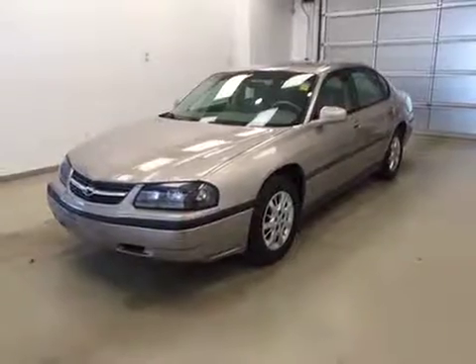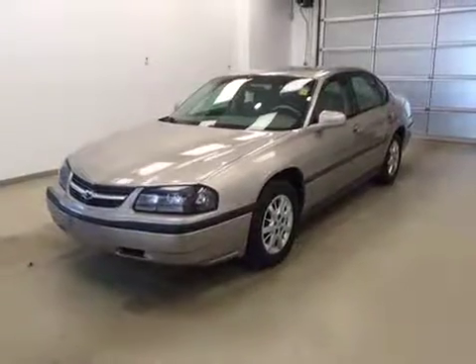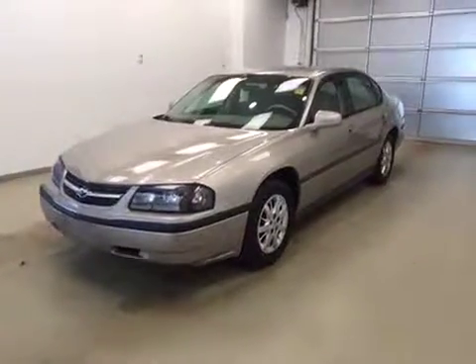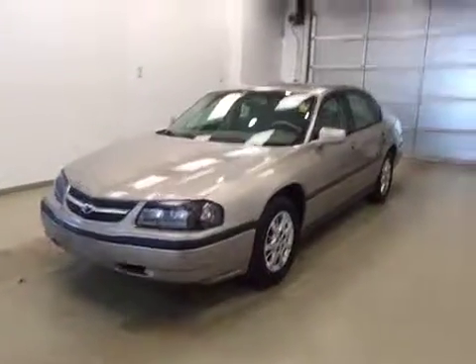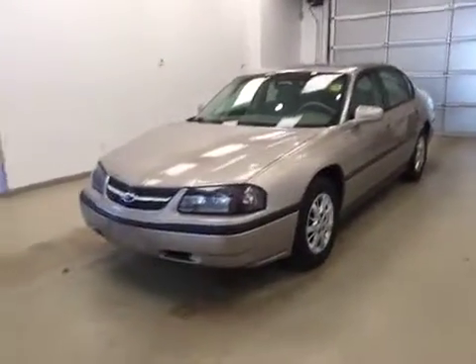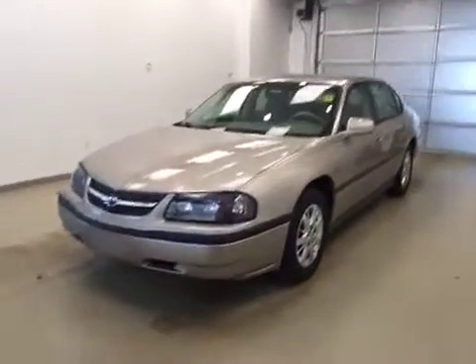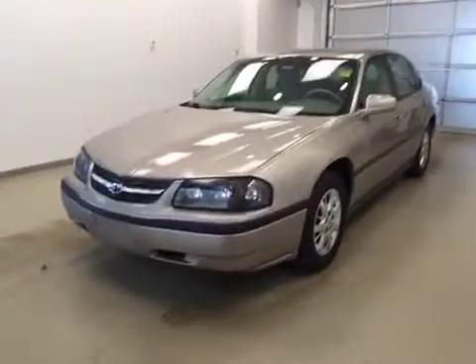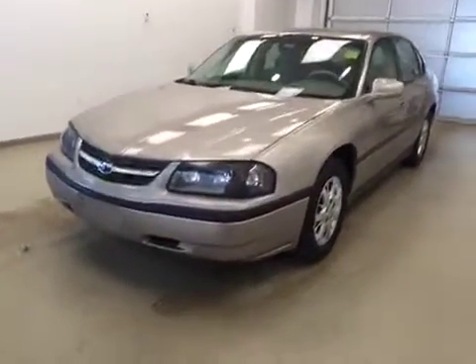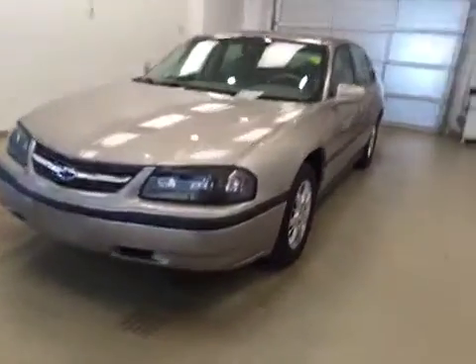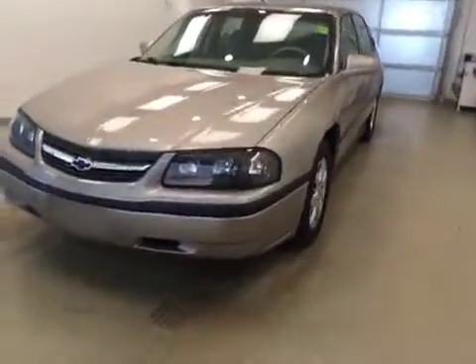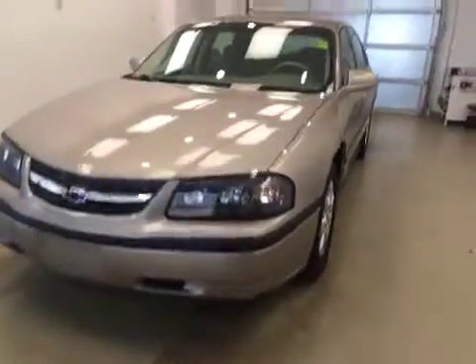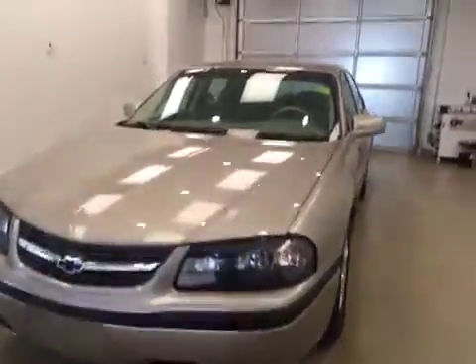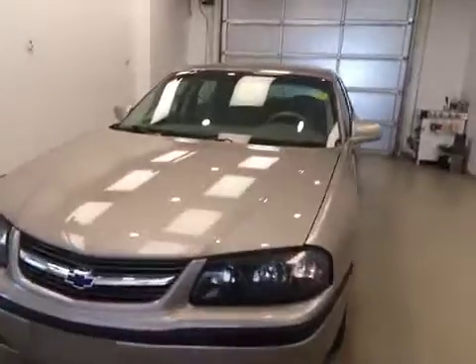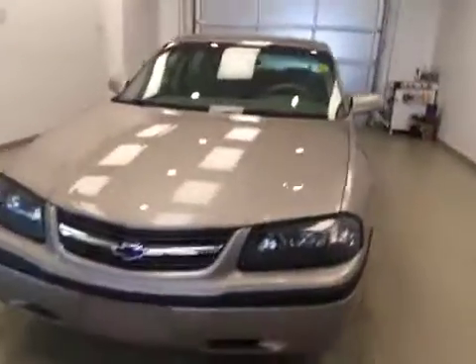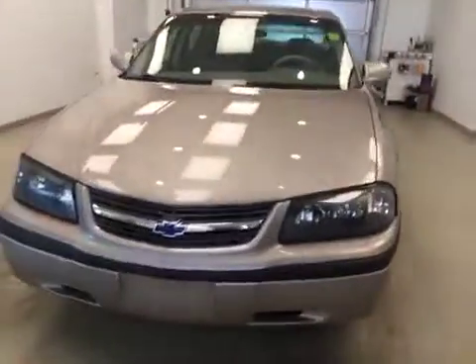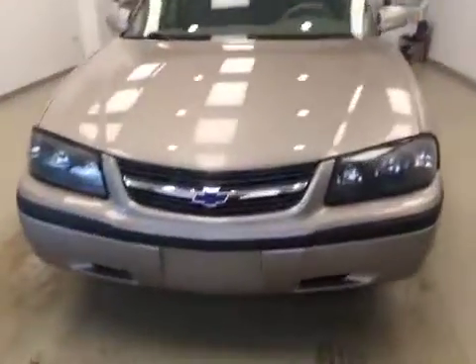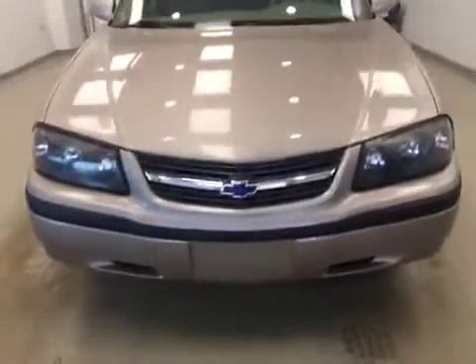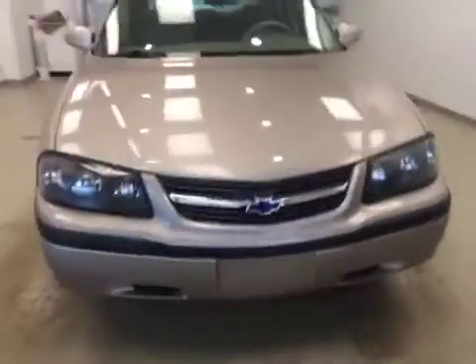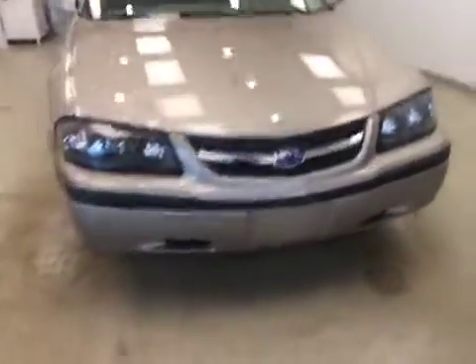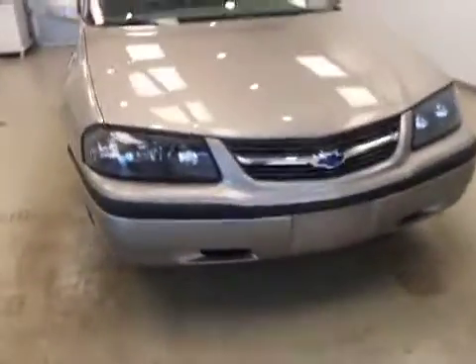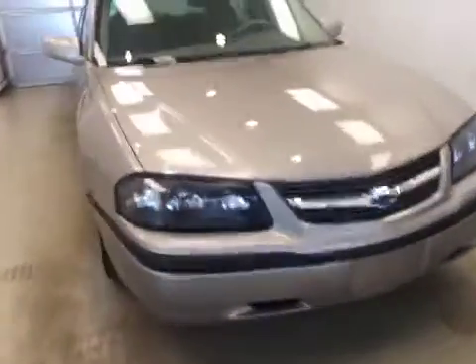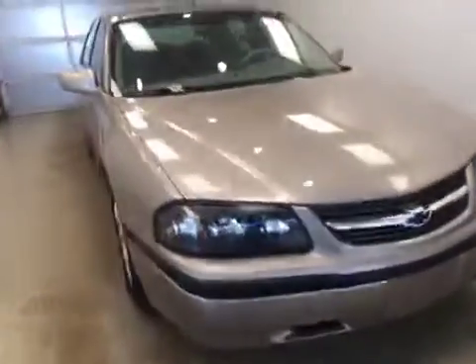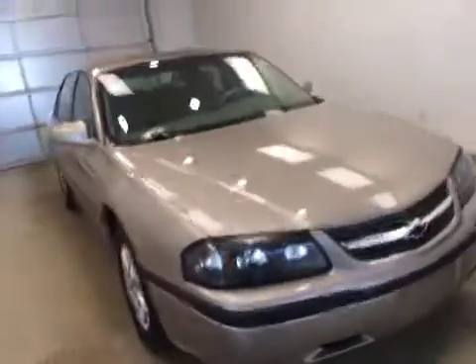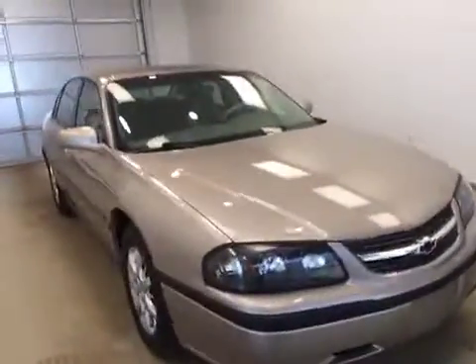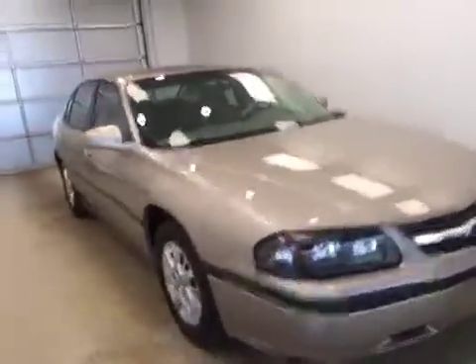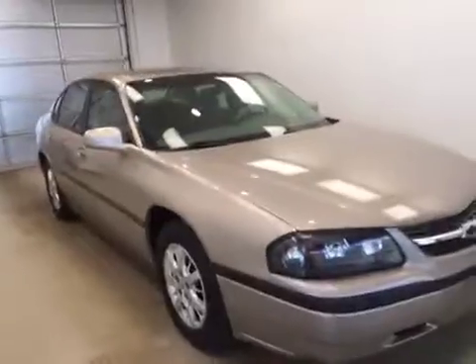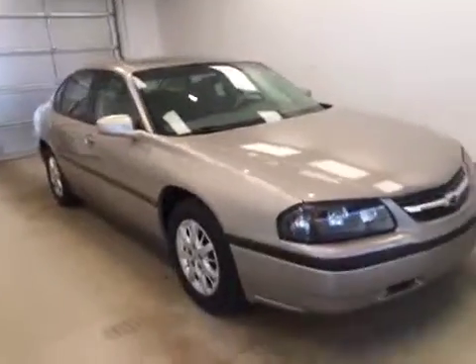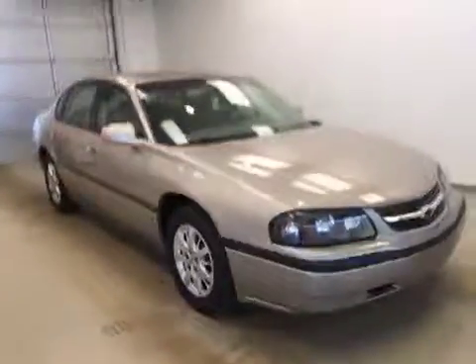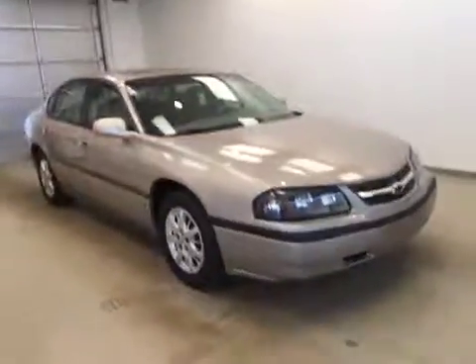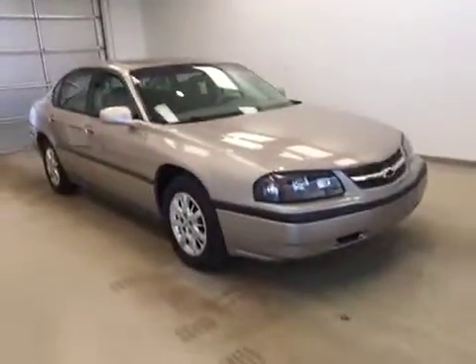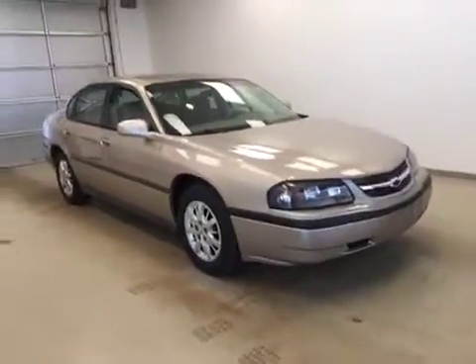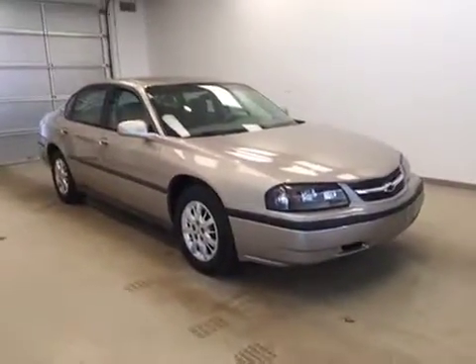All right, folks, today you're looking at stock number 170930. This is a 2003 Chevy Impala, and our color is brown.